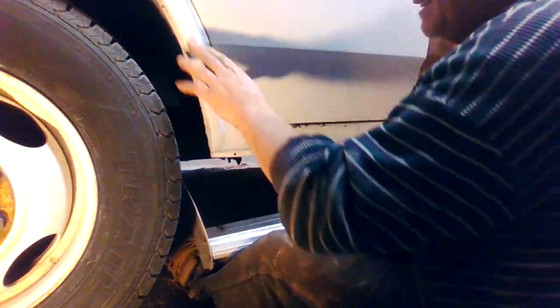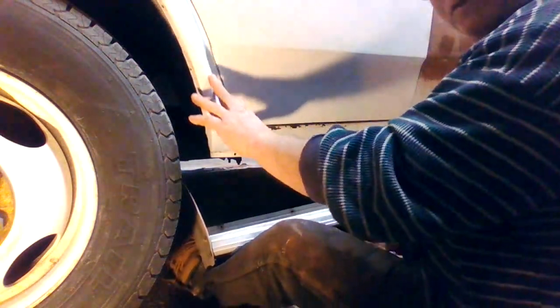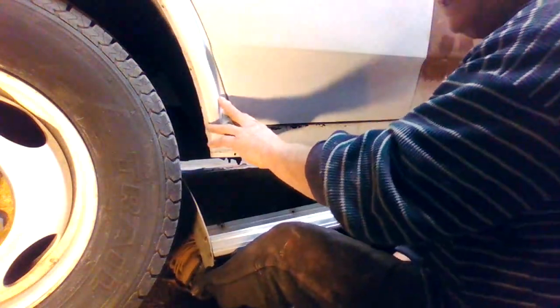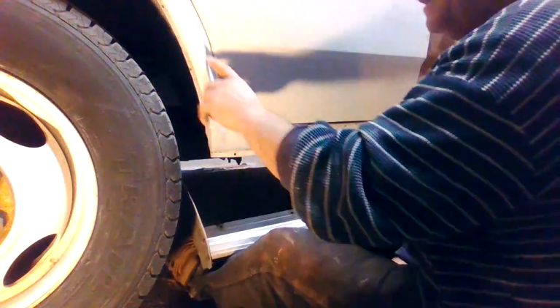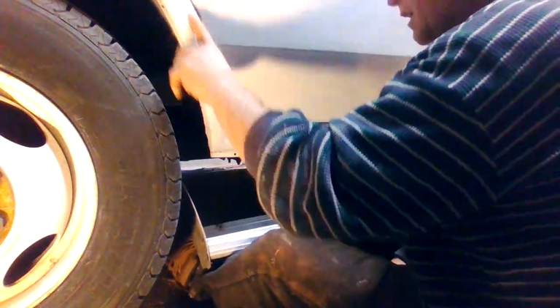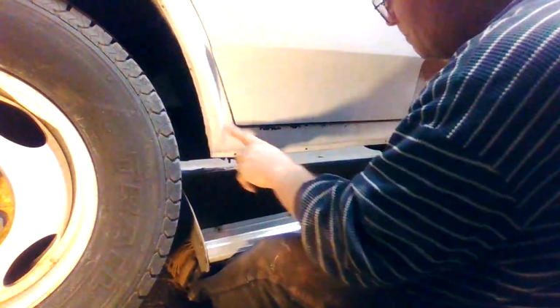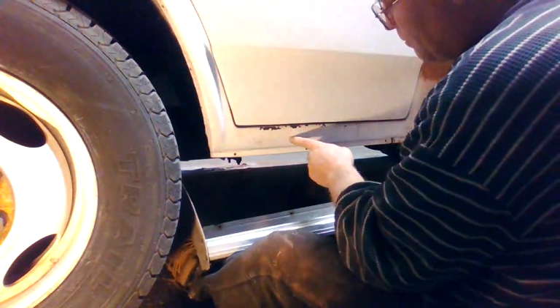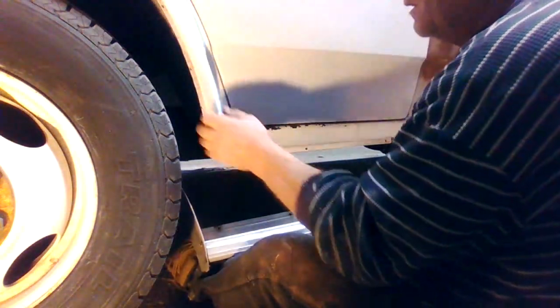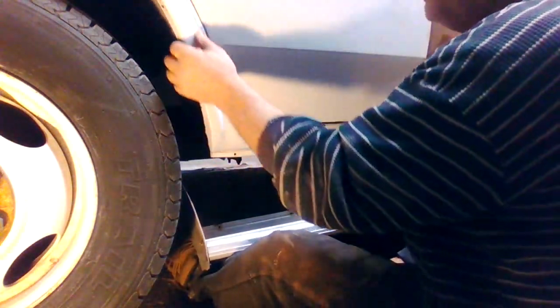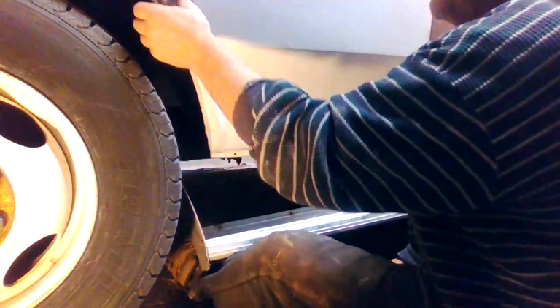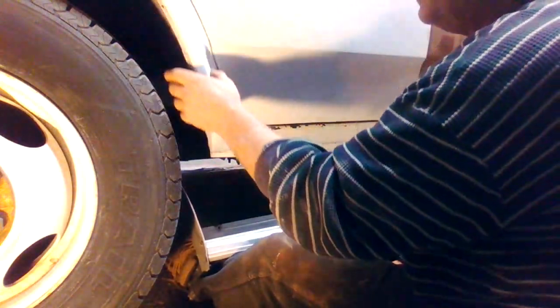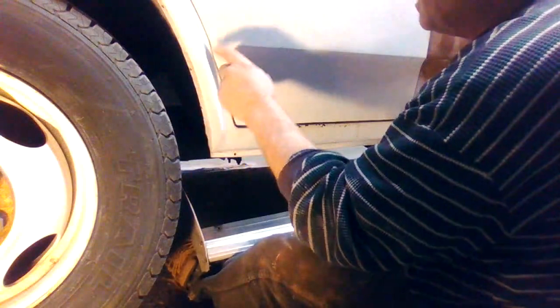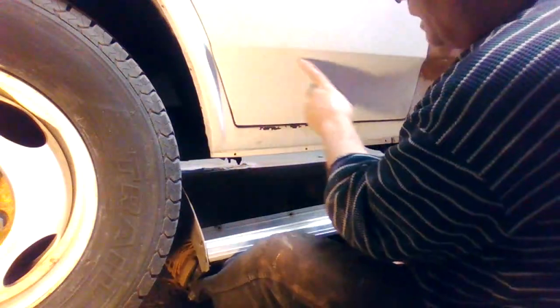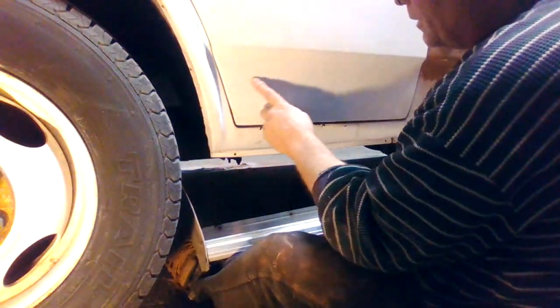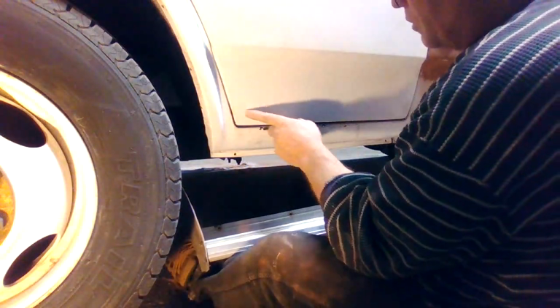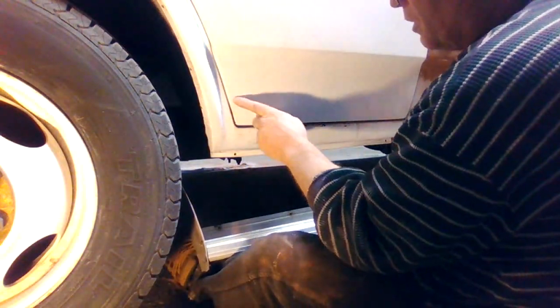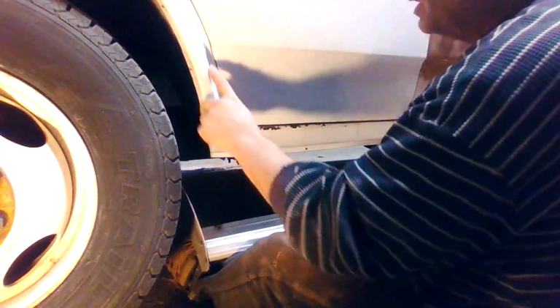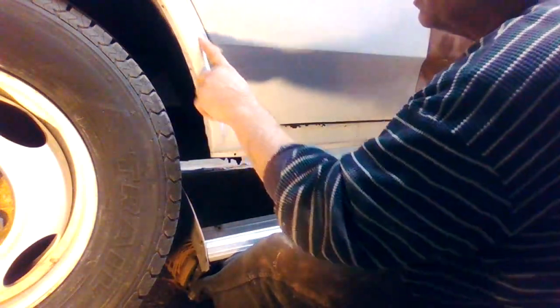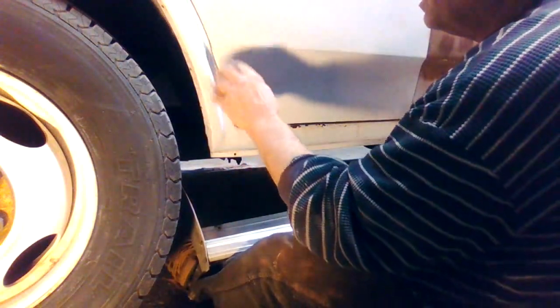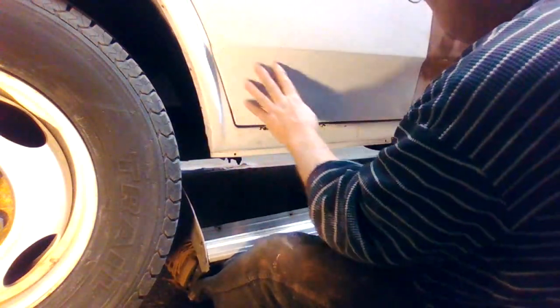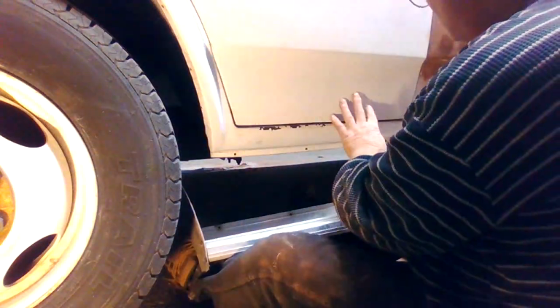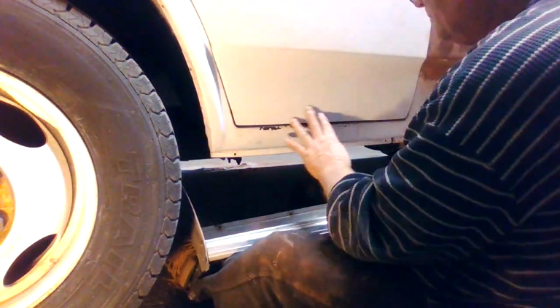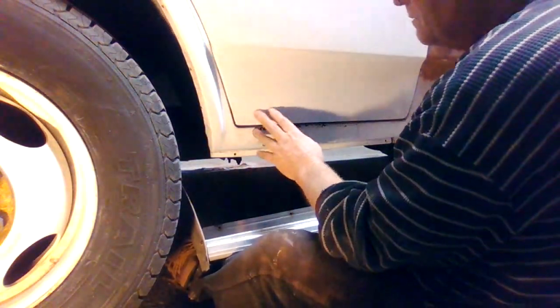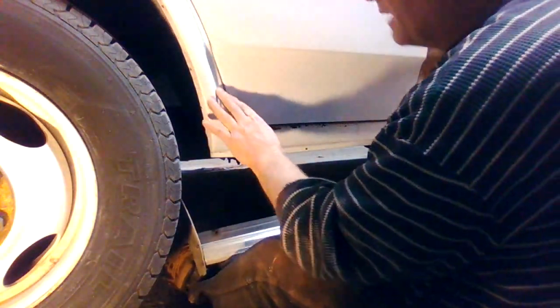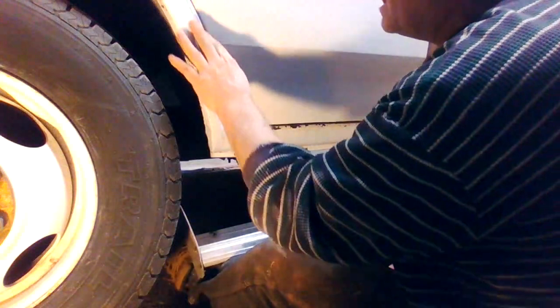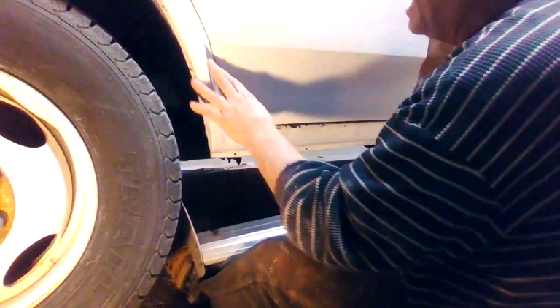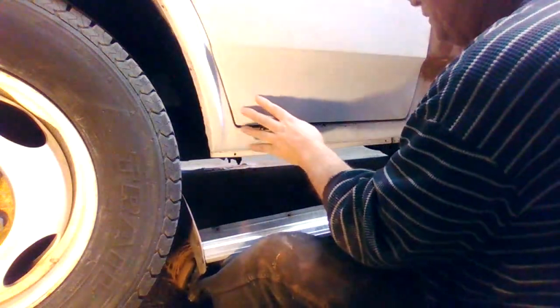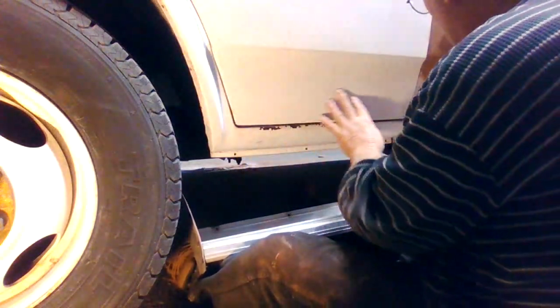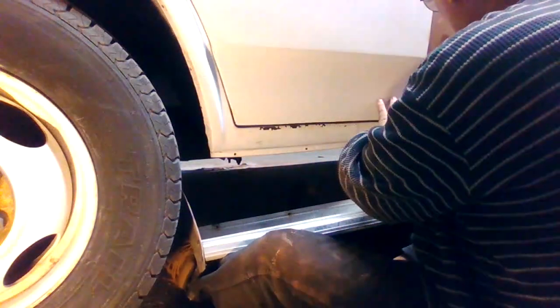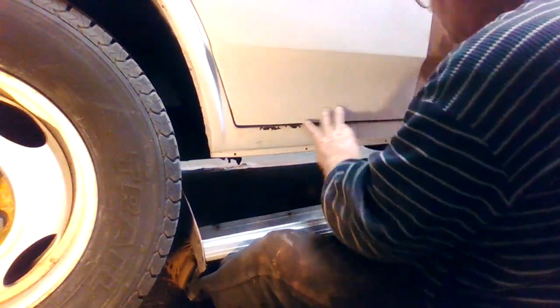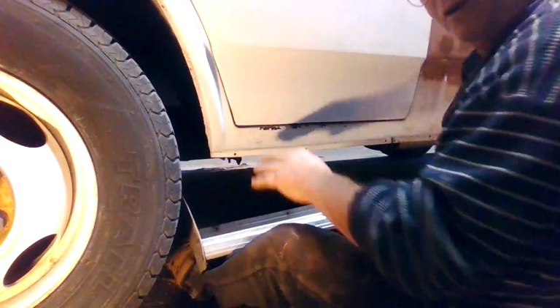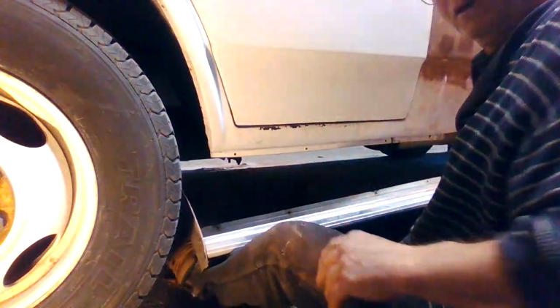It's funny the way this spider-webbed here on the bottom where the stone guard was. I'm going to have to cut that back with the DA quite a bit and put some primer on it.